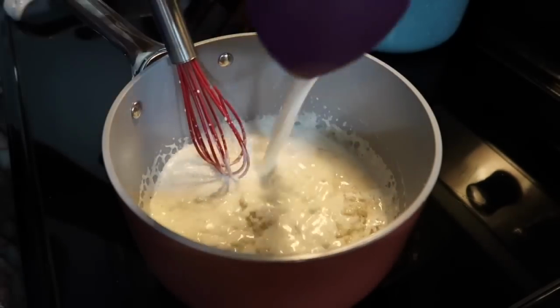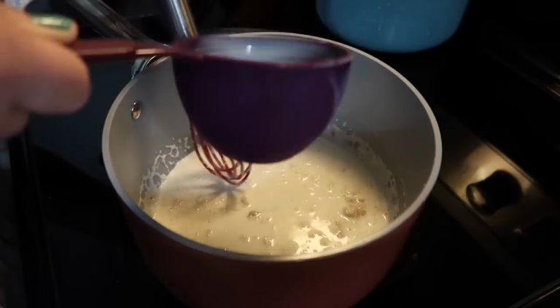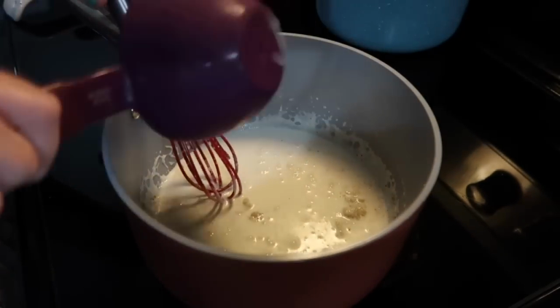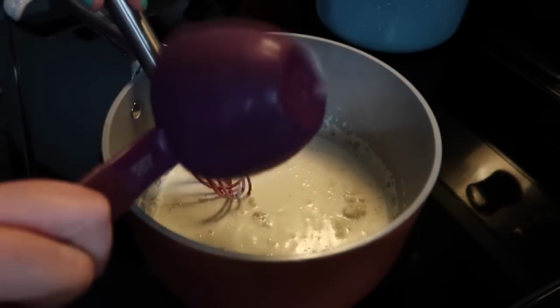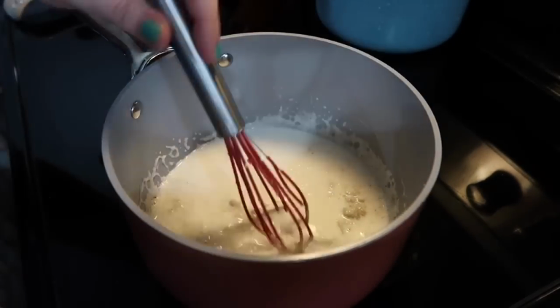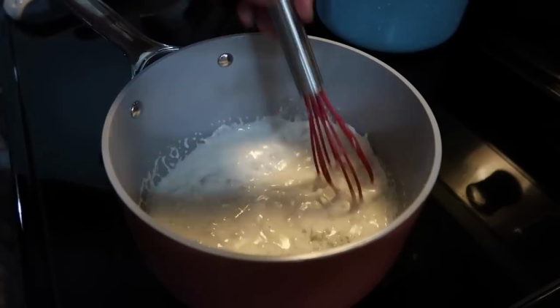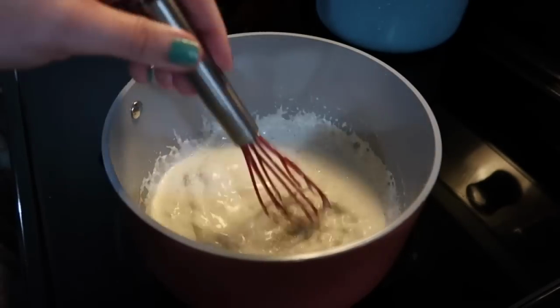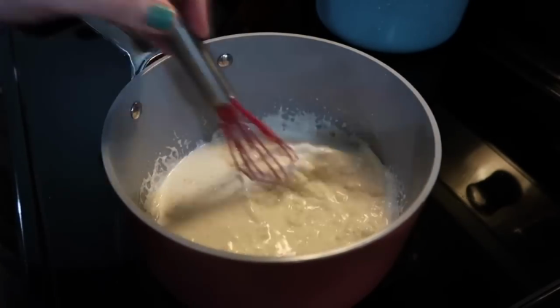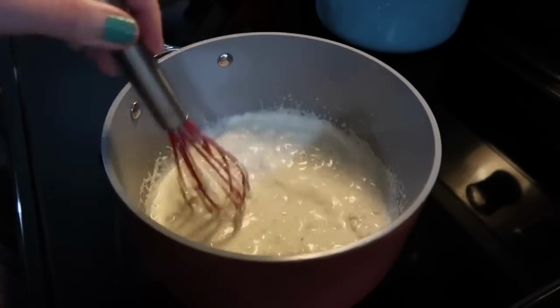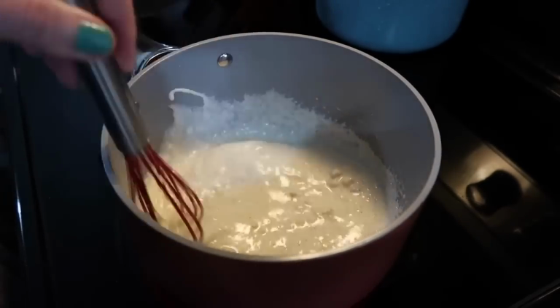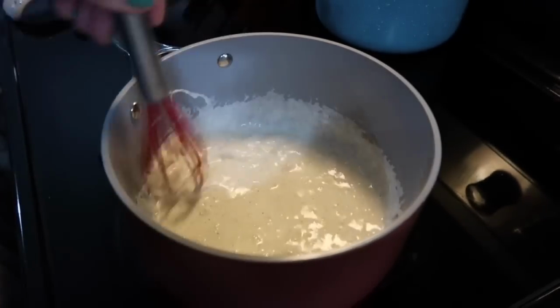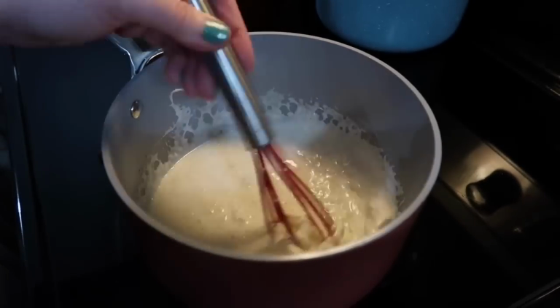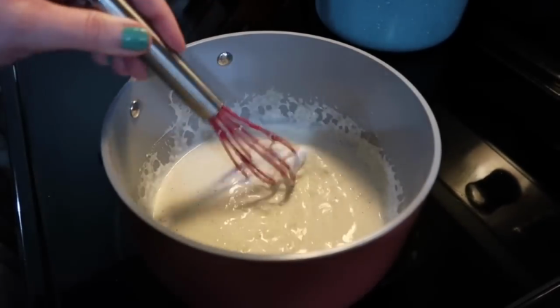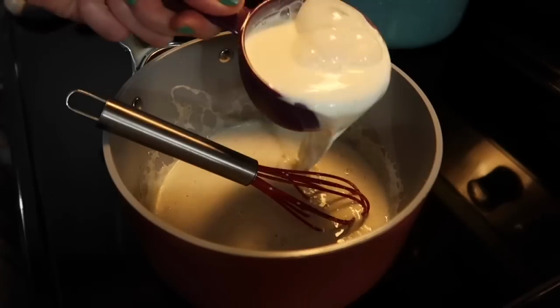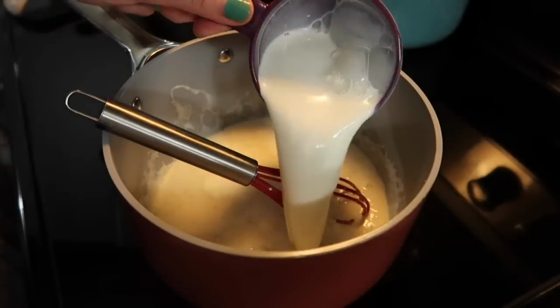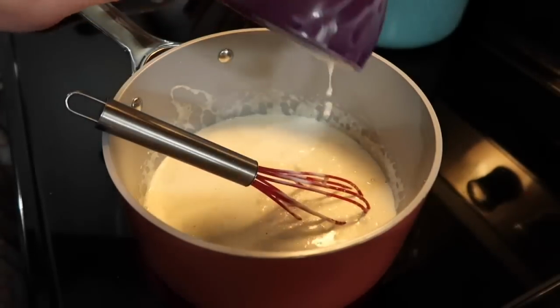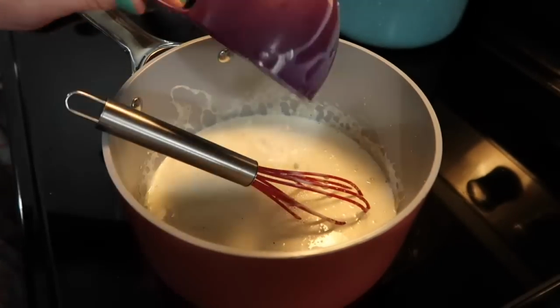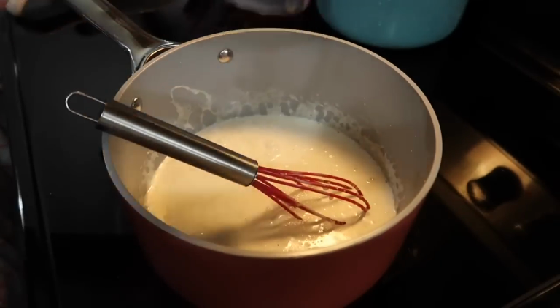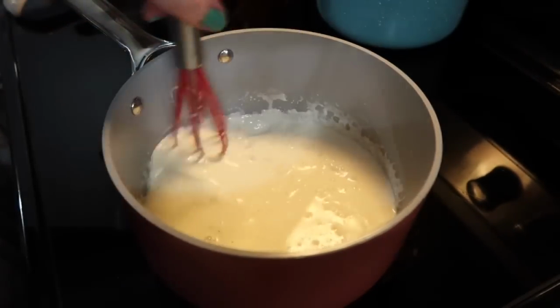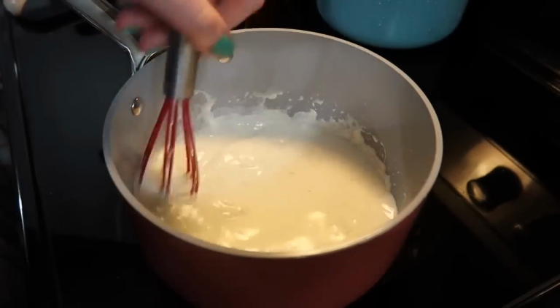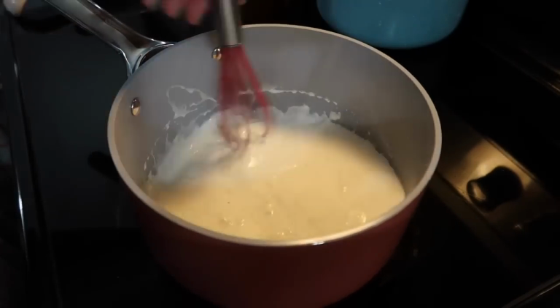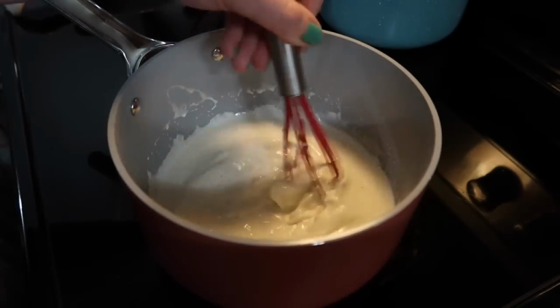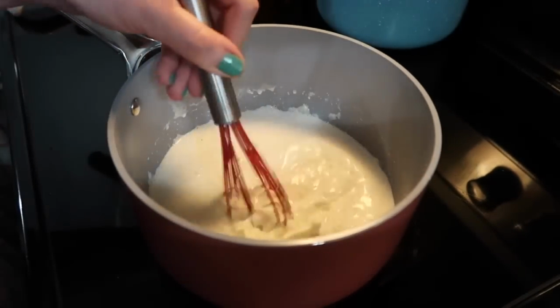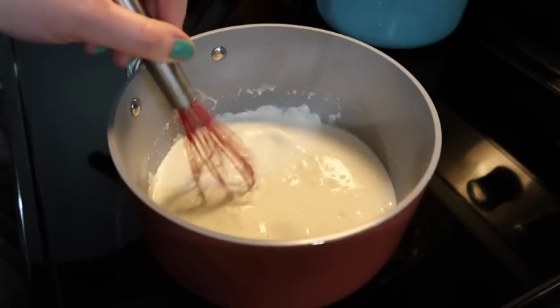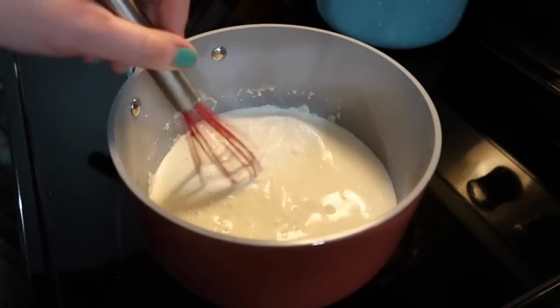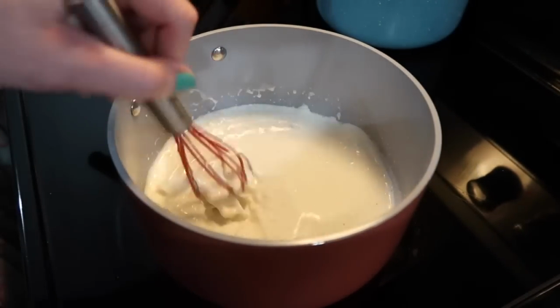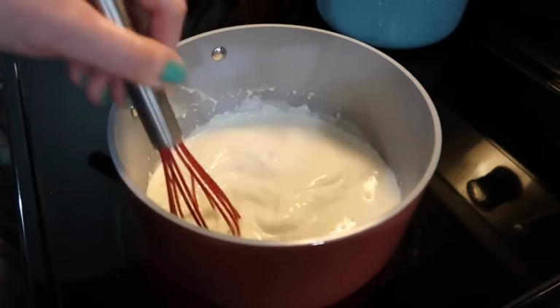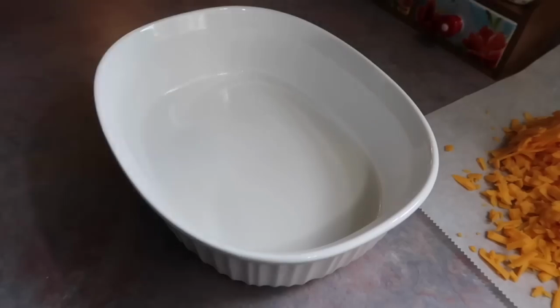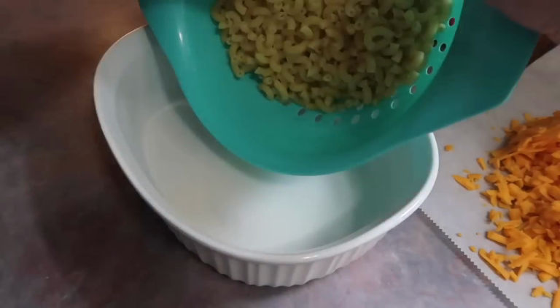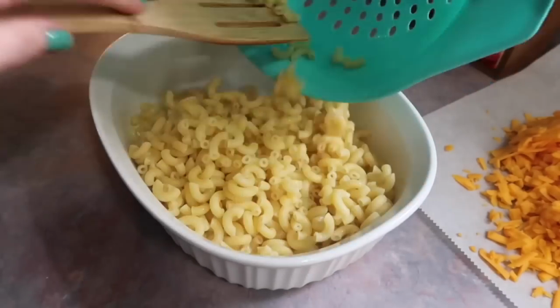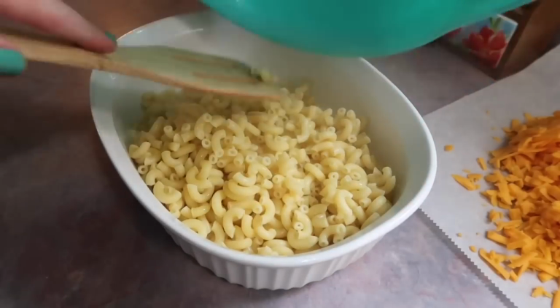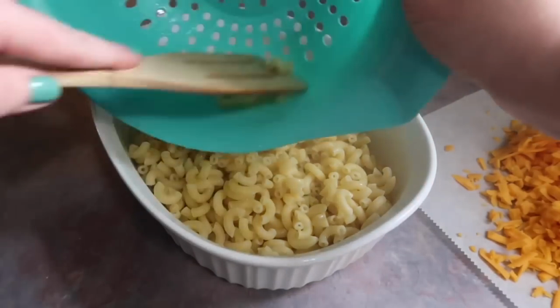I'm also whisking in two cups of half and half. The recipe calls for milk, which is what I'm sure I used in the past — that's great as well. But I had some half and half in the fridge that needed using up, and you just know it's going to make for an even richer and creamier mac and cheese. I really like that in this recipe.